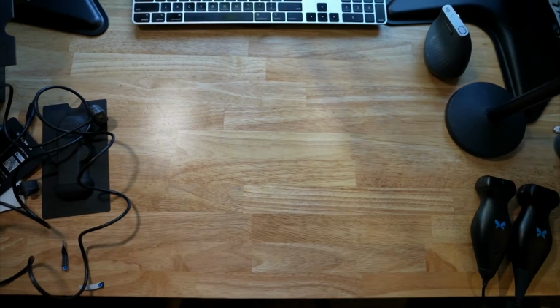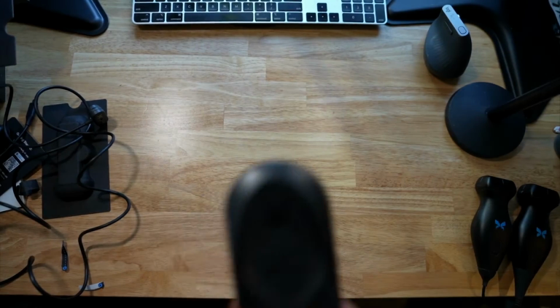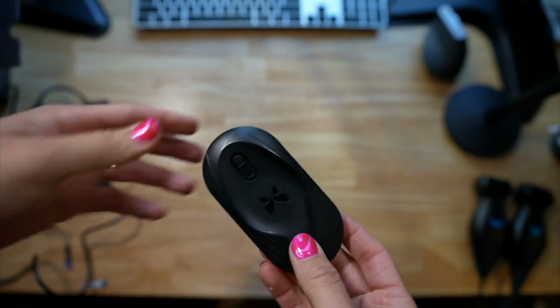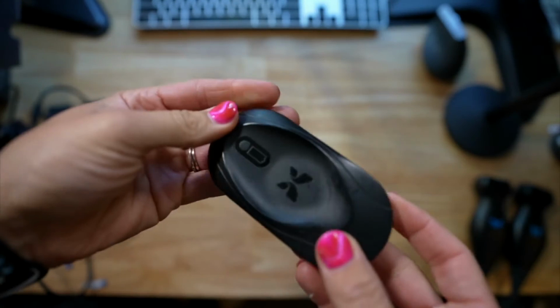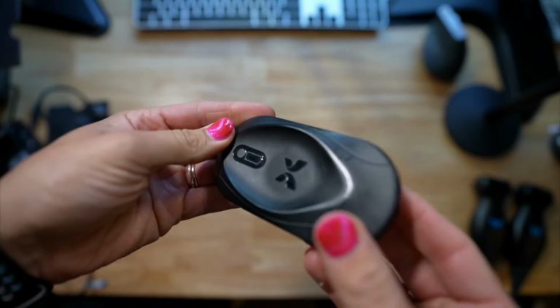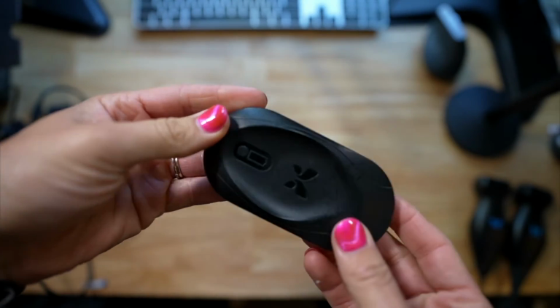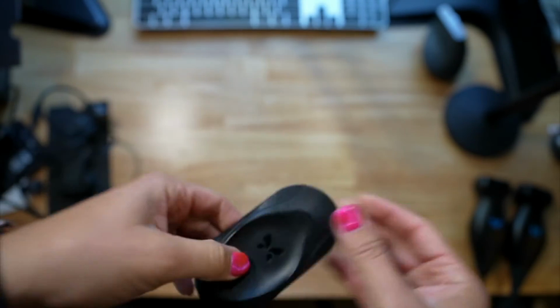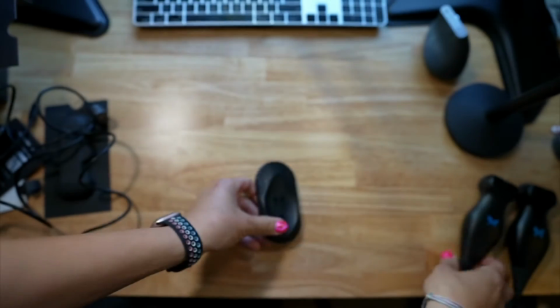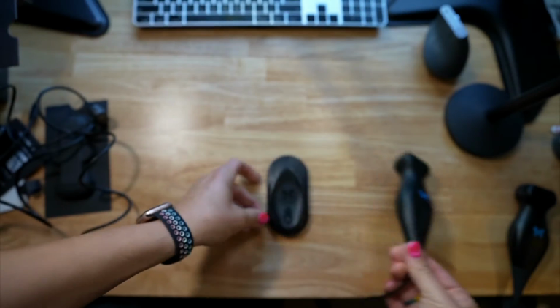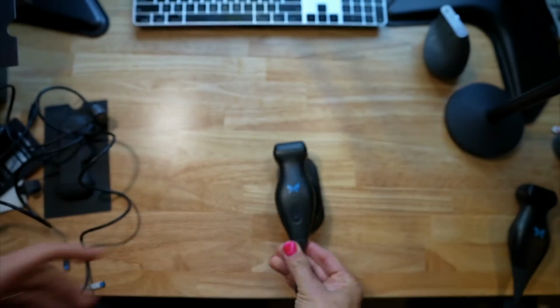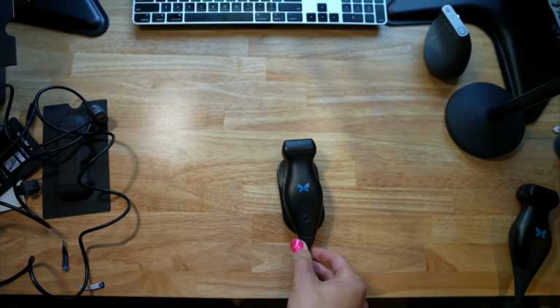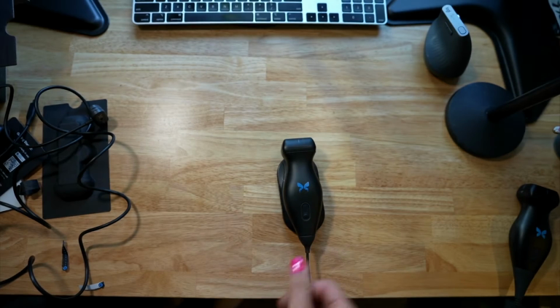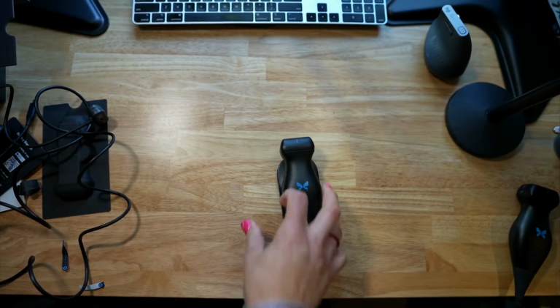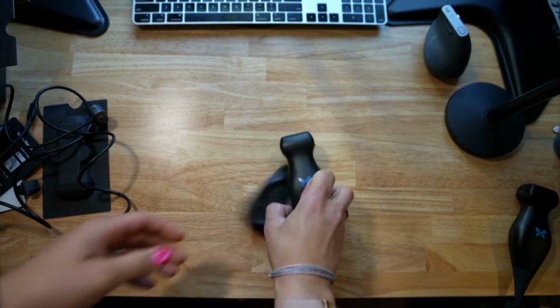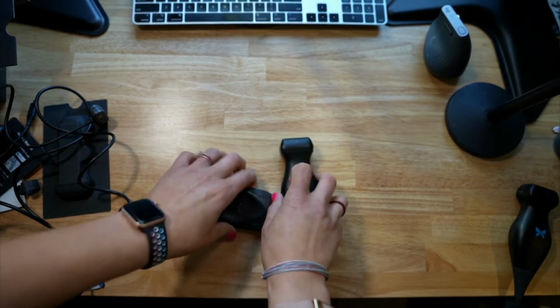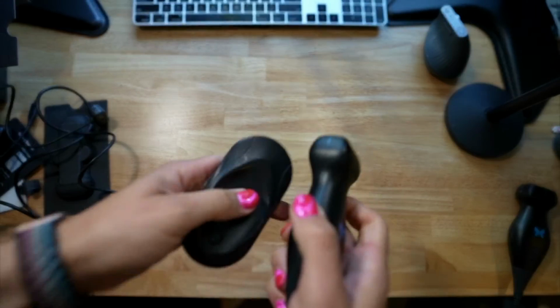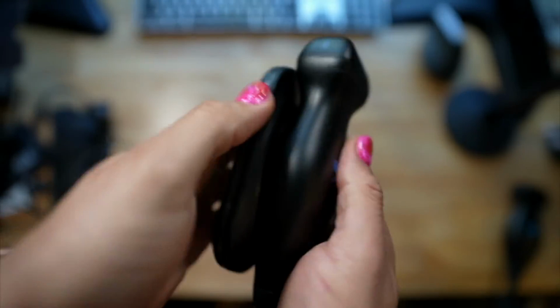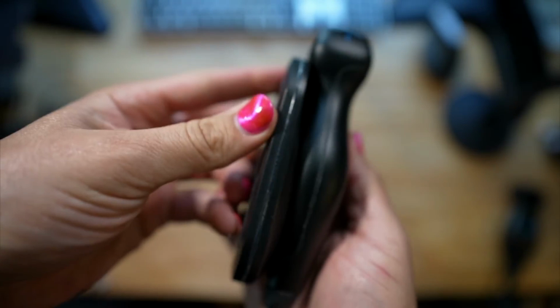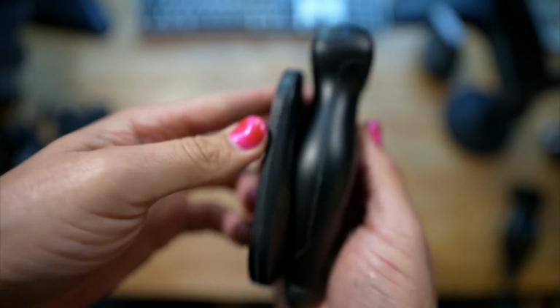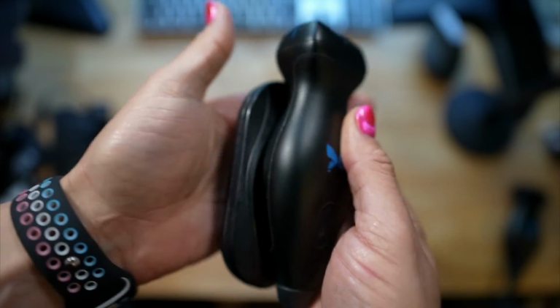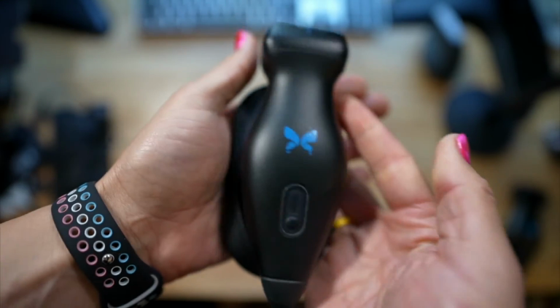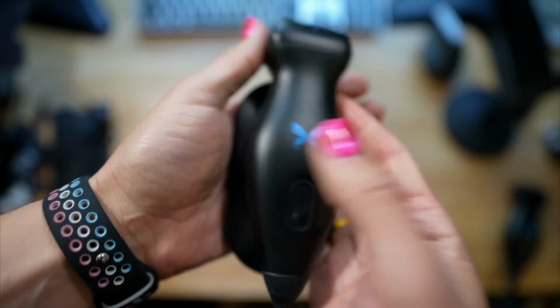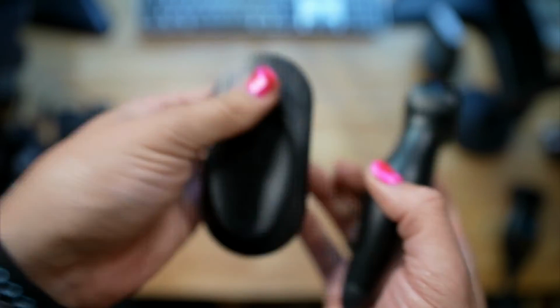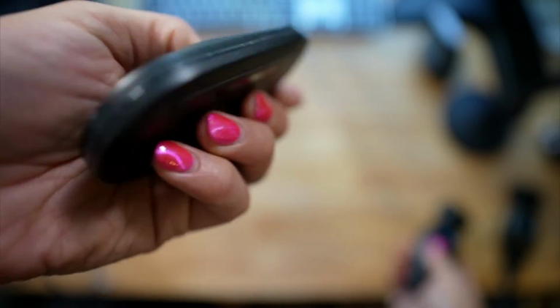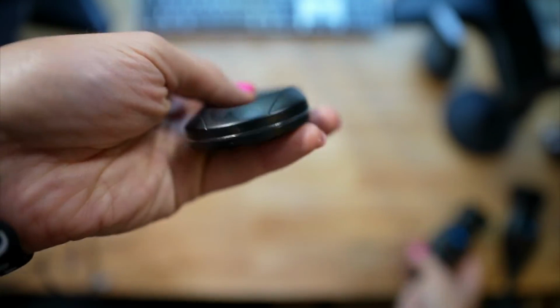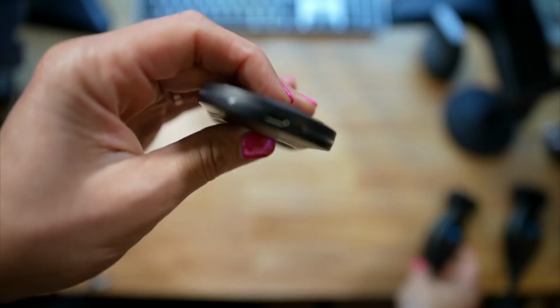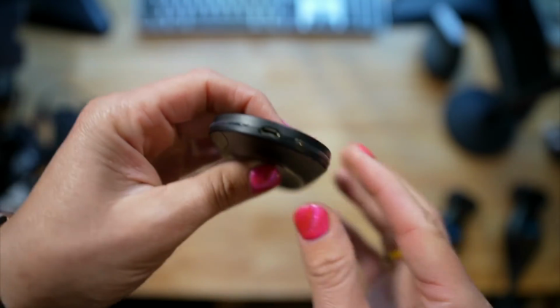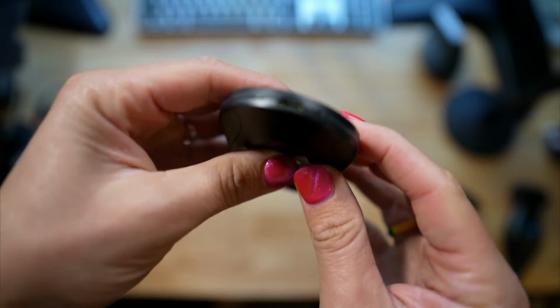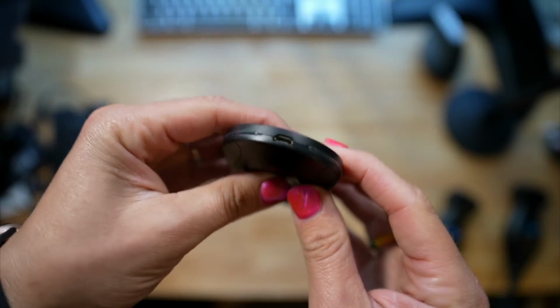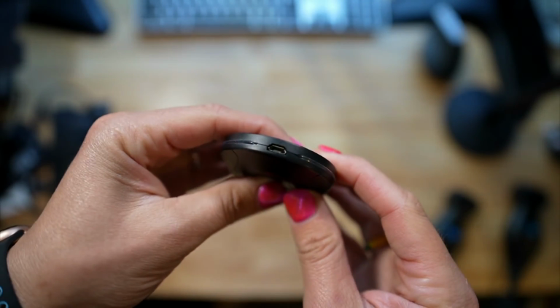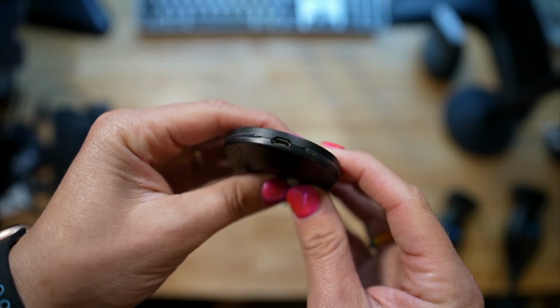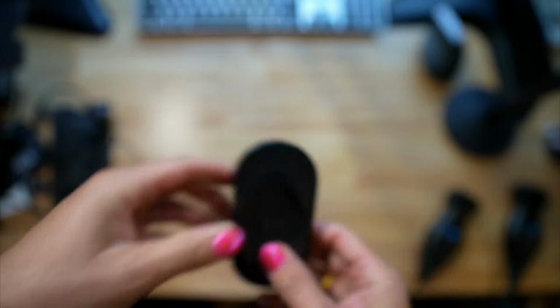So this is the old charger — you just put the transducer on there like this. It fits kind of like that, which wasn't that bad. You just have to walk around with this thing, and it had a mini USB port on it.